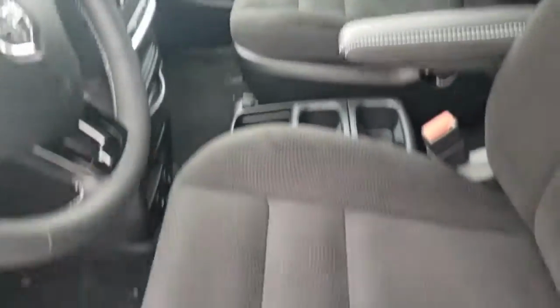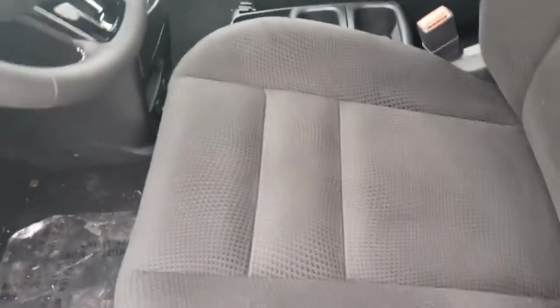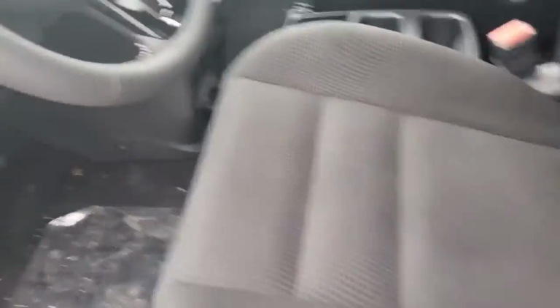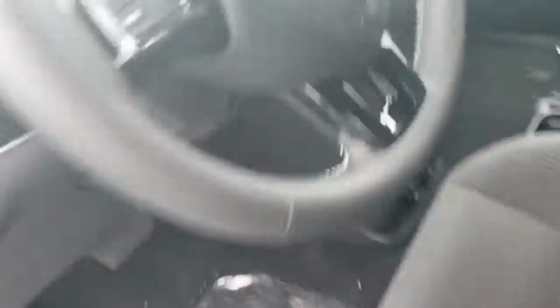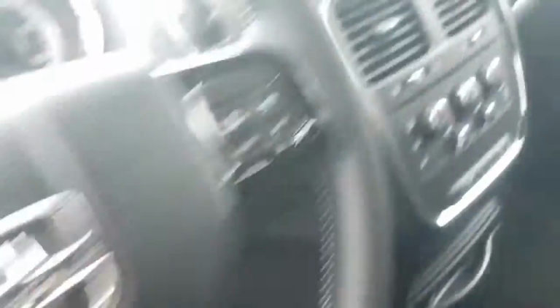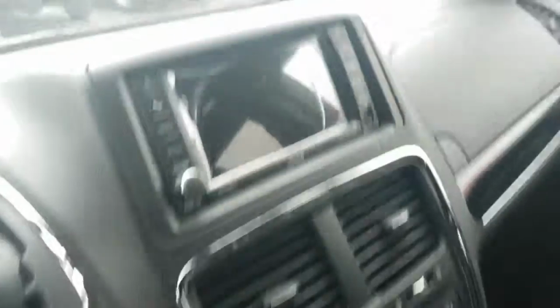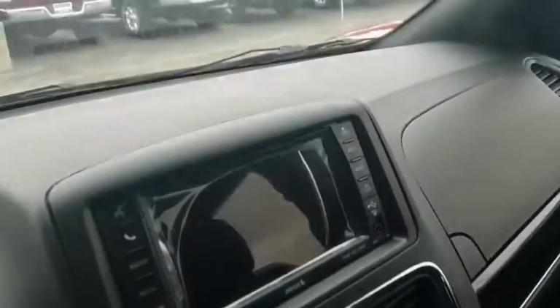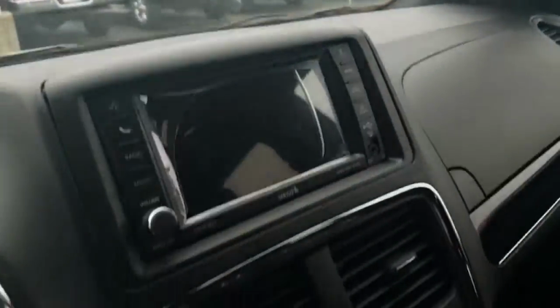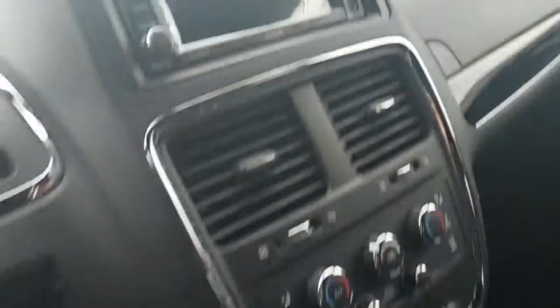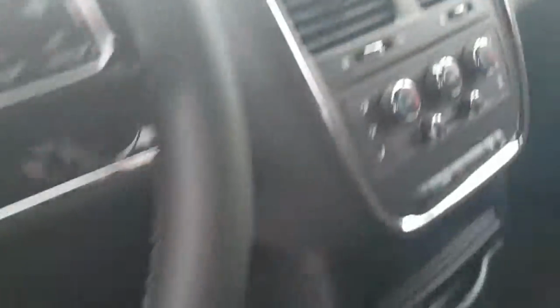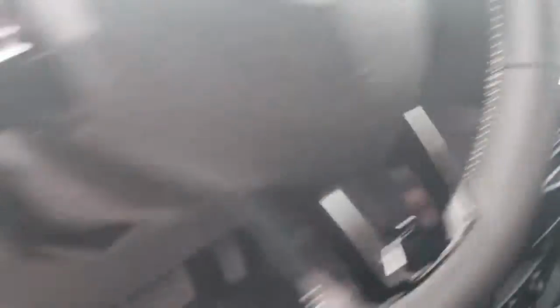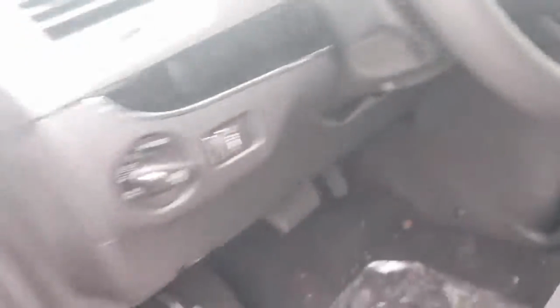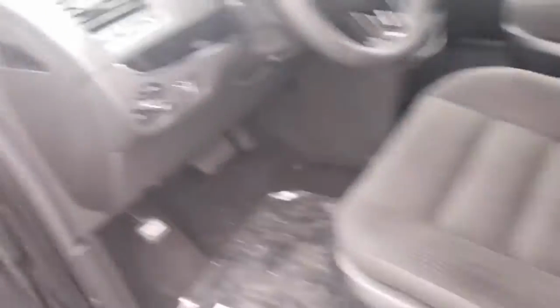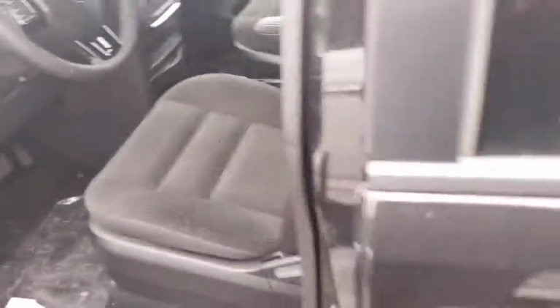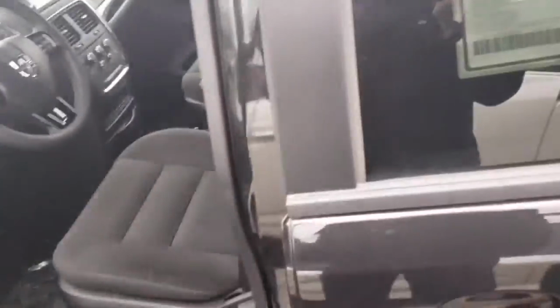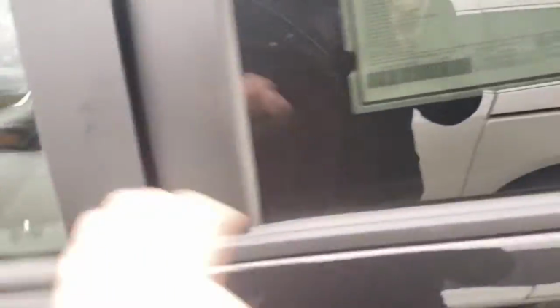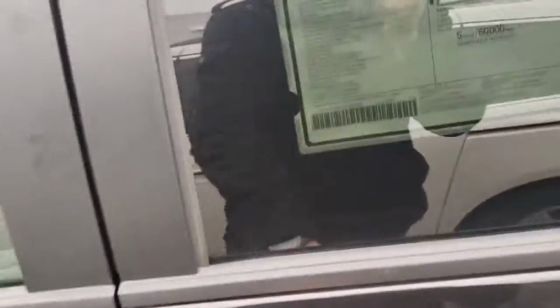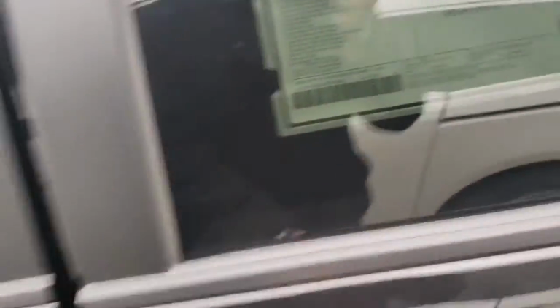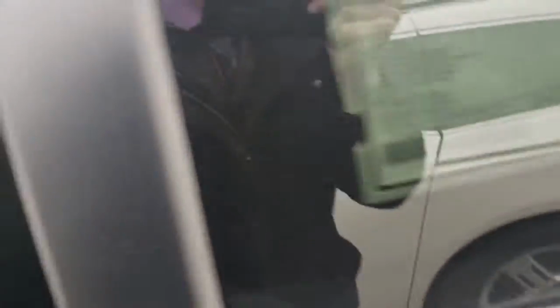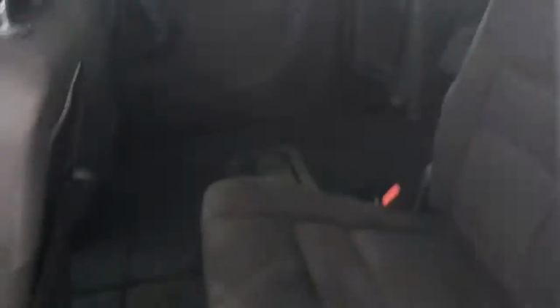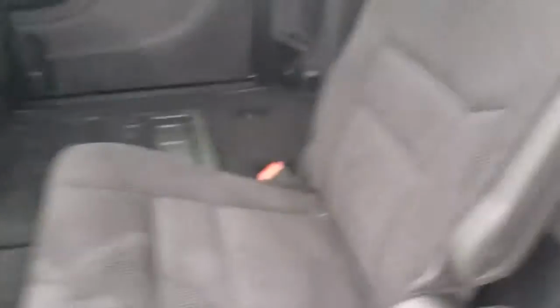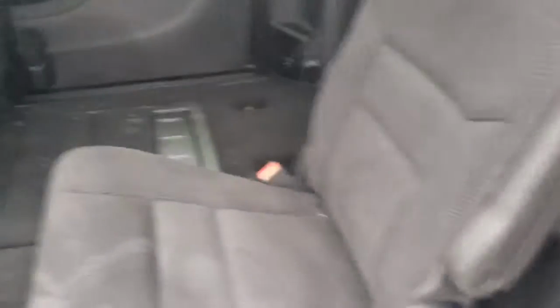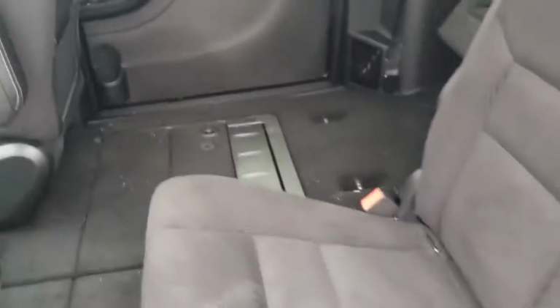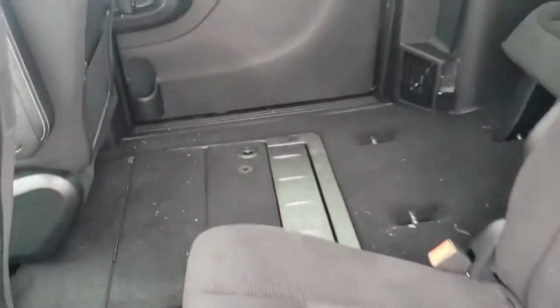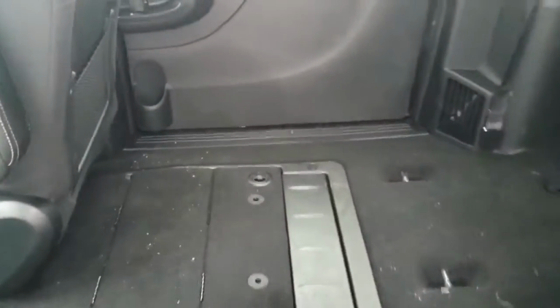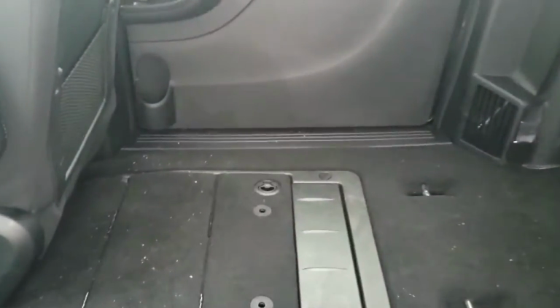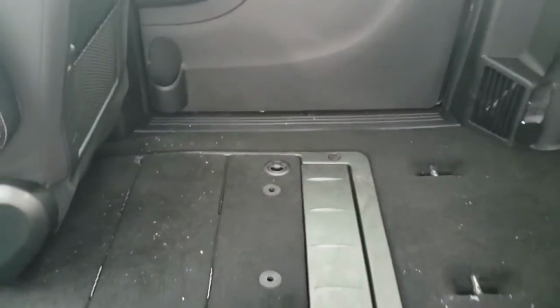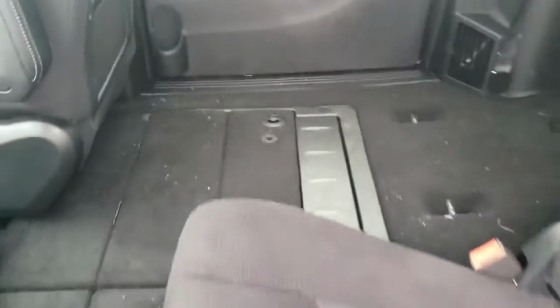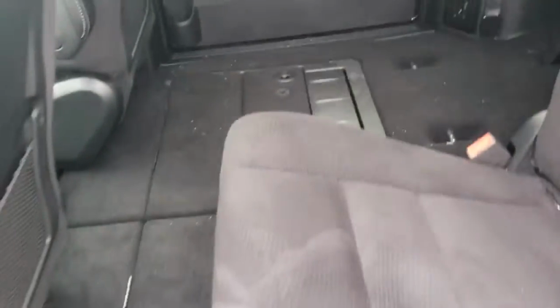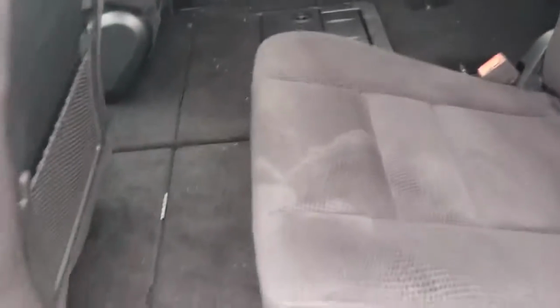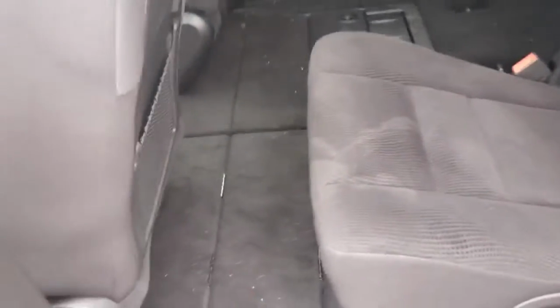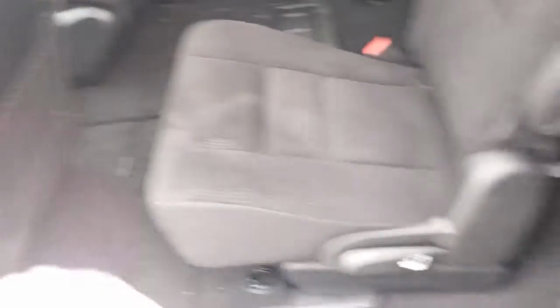Very nice cloth seats and a backup camera. Come right back down here — you do have the Stow 'n Go seats. Already very nice space in there.